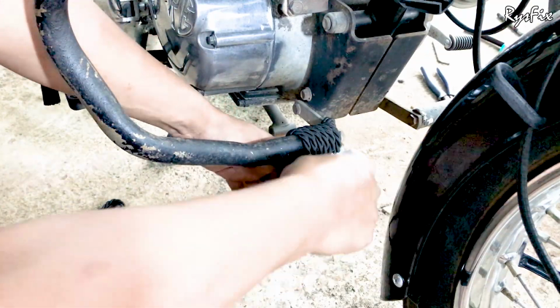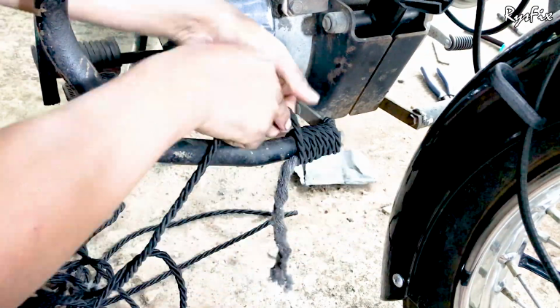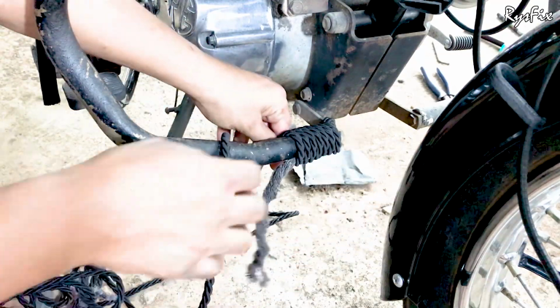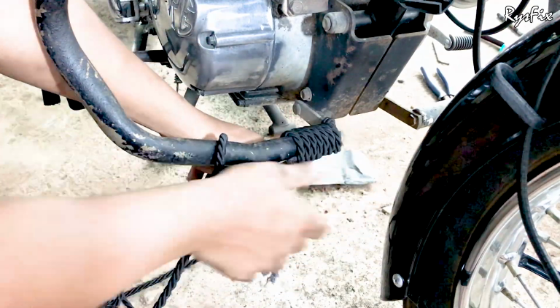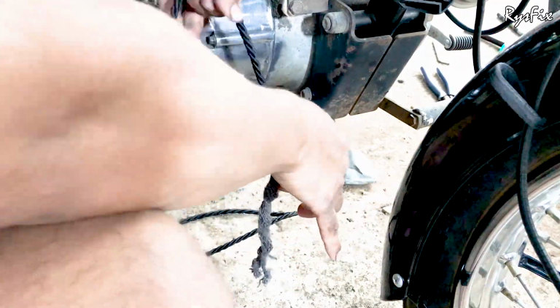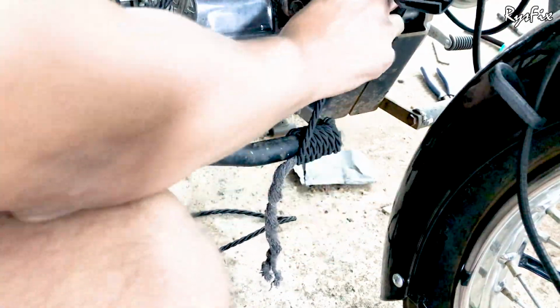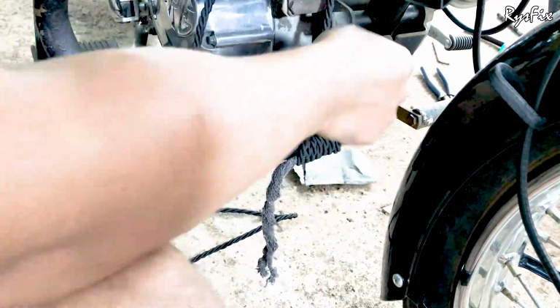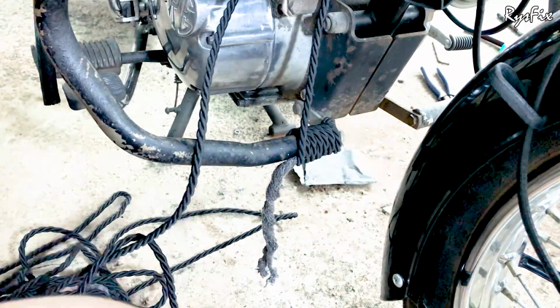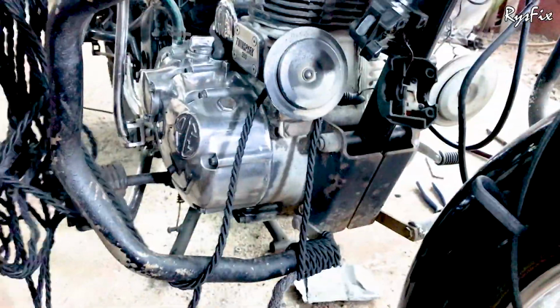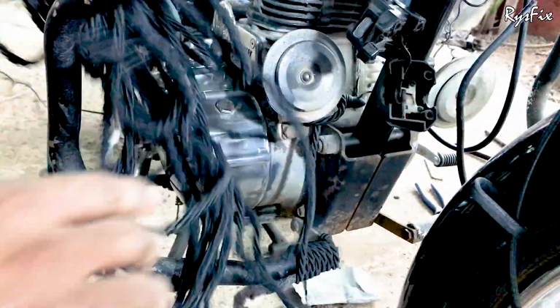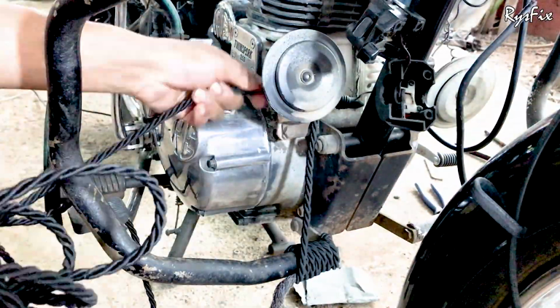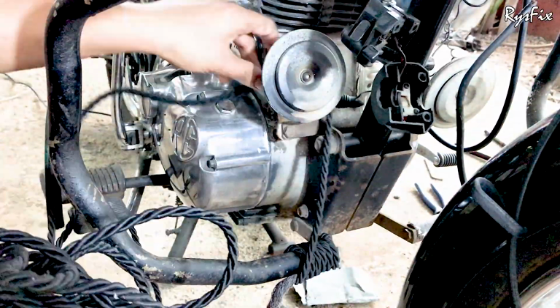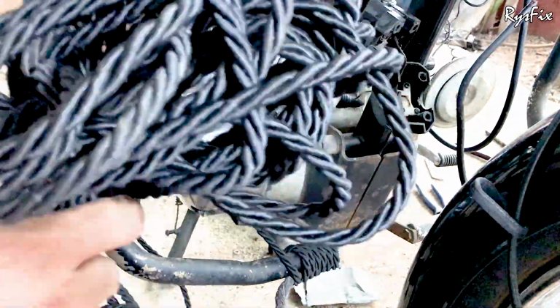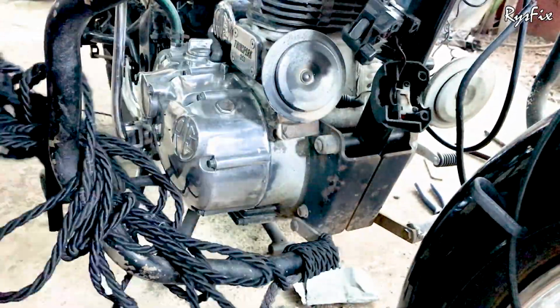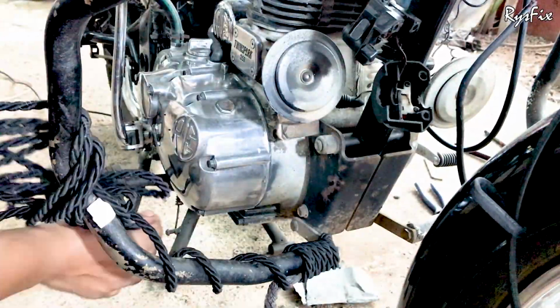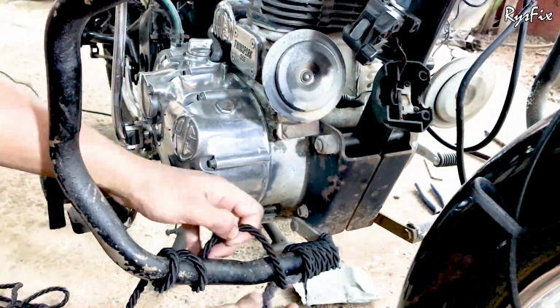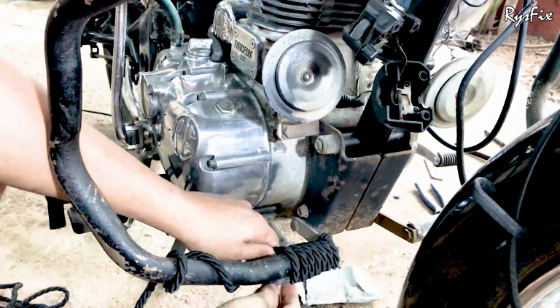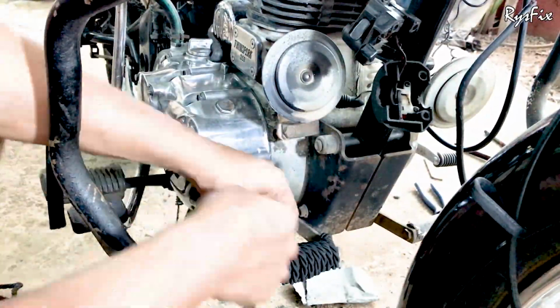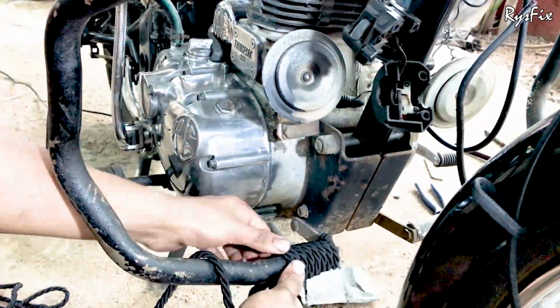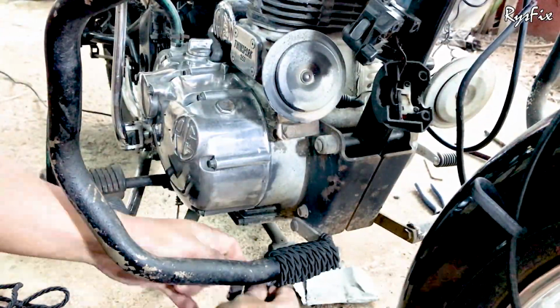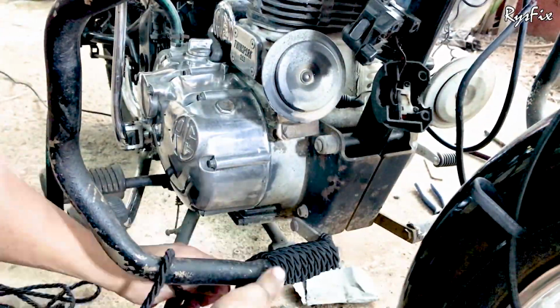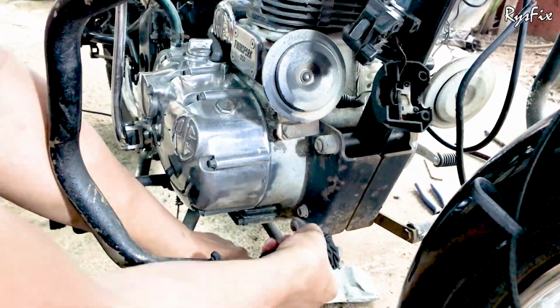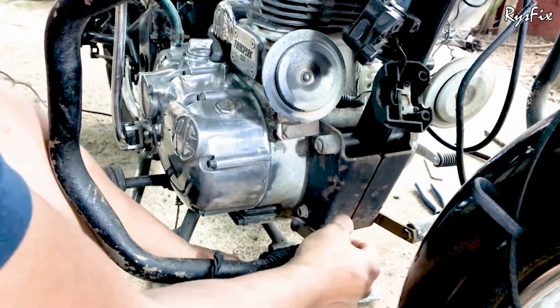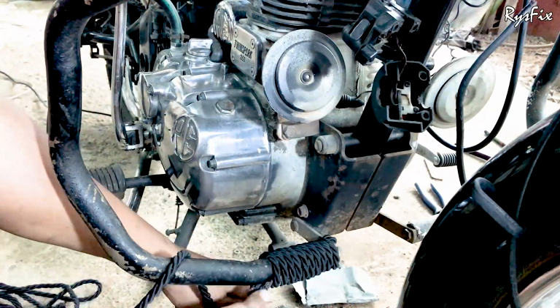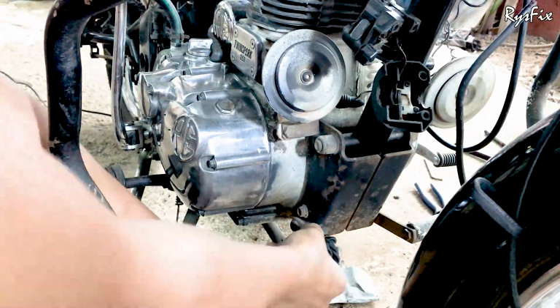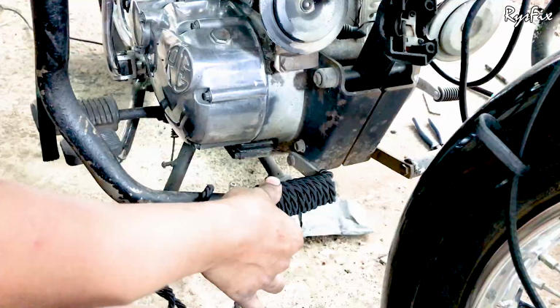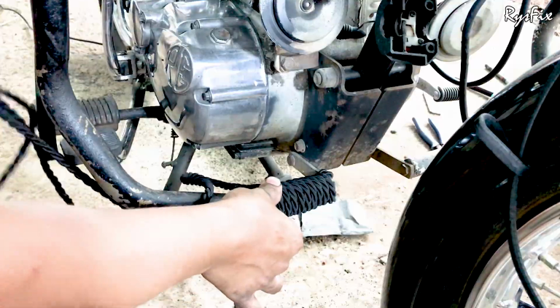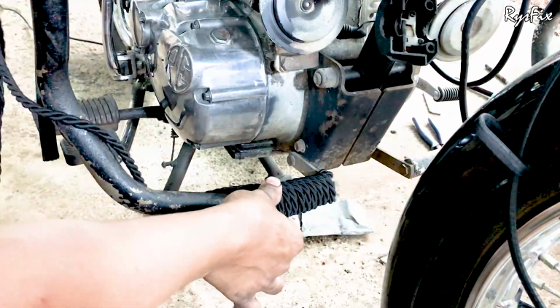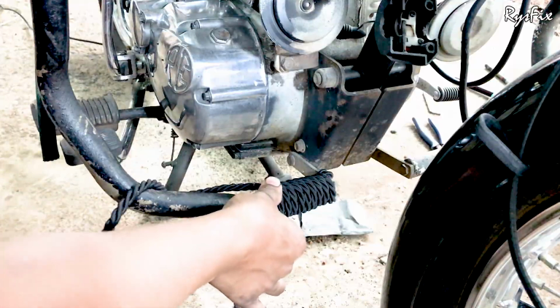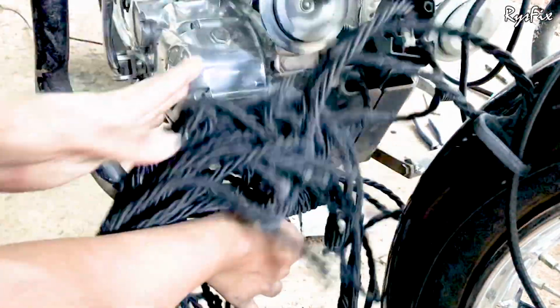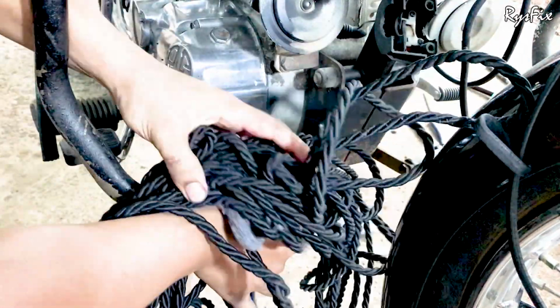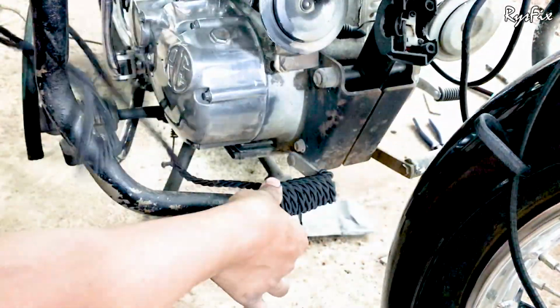You will need around 28 meters of rope. If you want to buy this rope online, I will give a link in the description below — you can go there and check it out. One more important thing I want to tell you about this rope: when you tie your guard with rope, there are chances that your guard will rust.